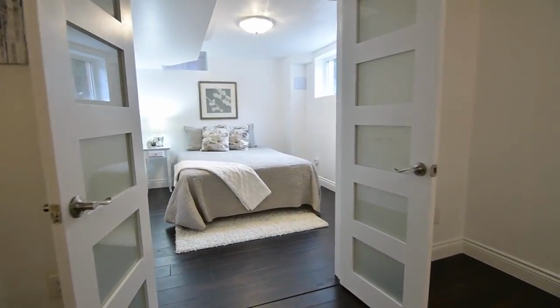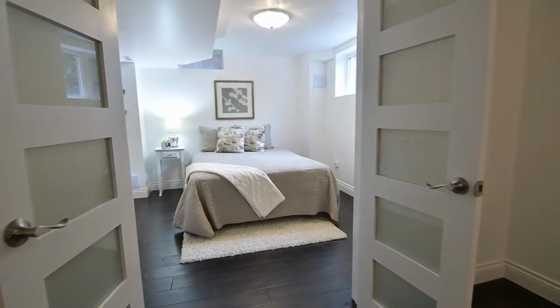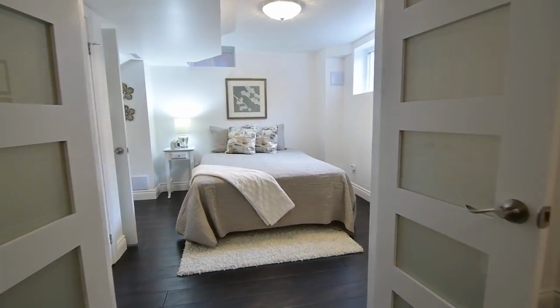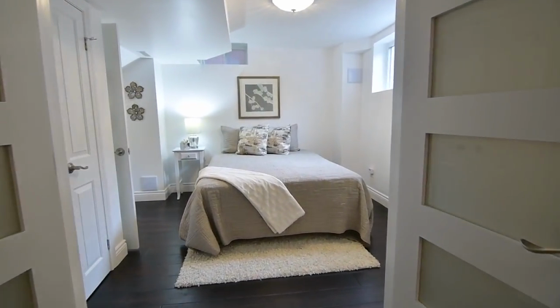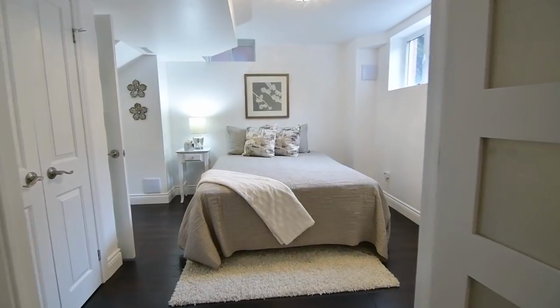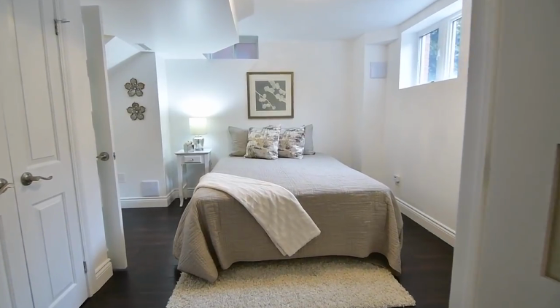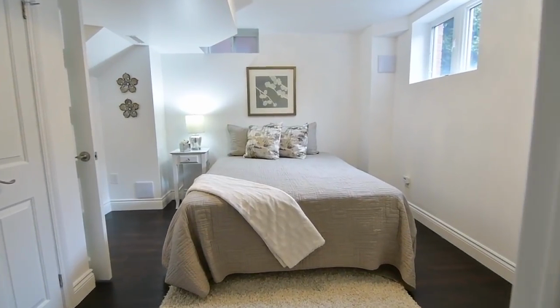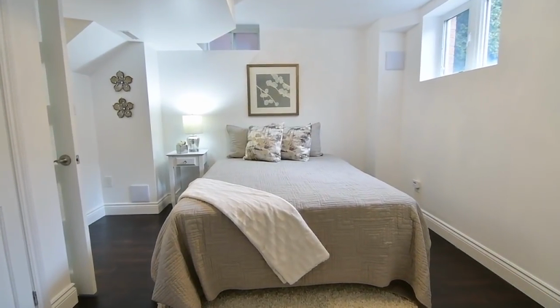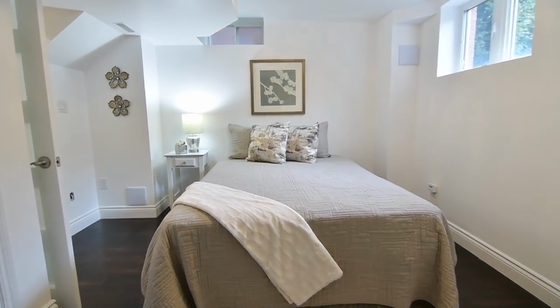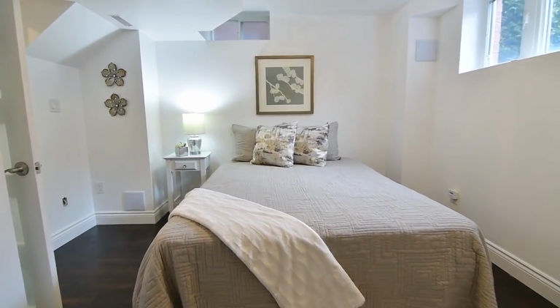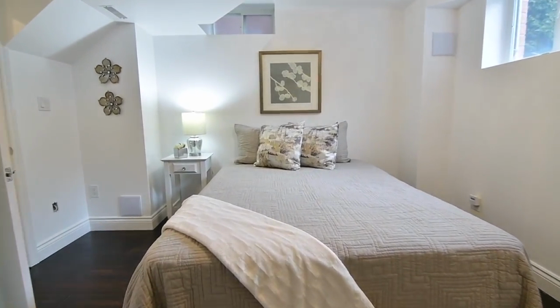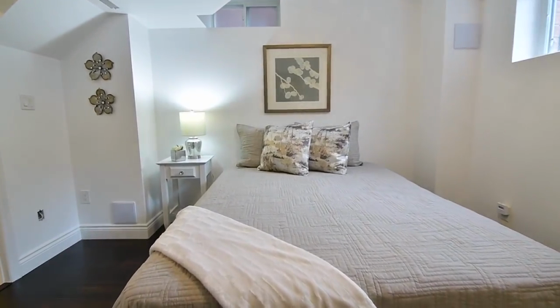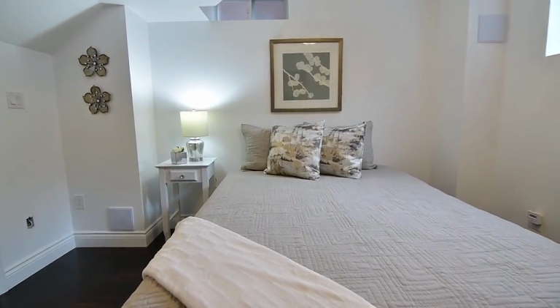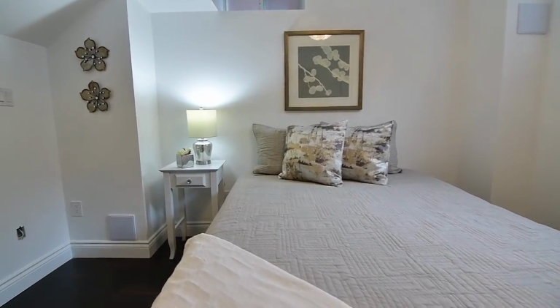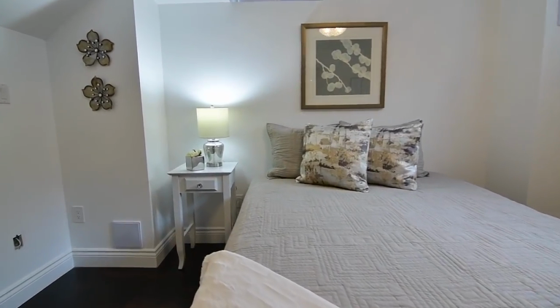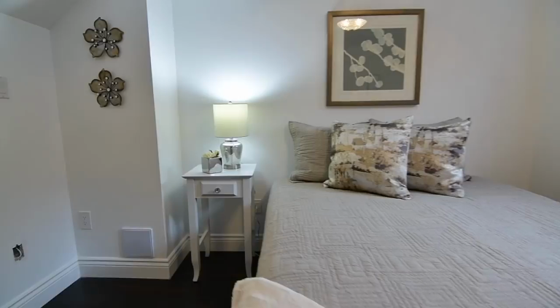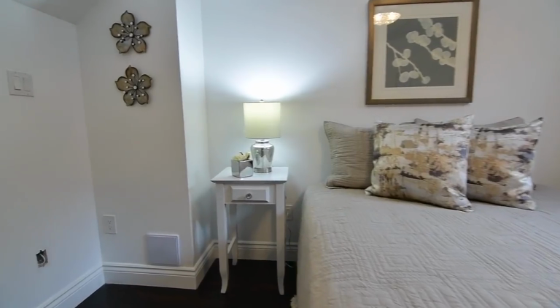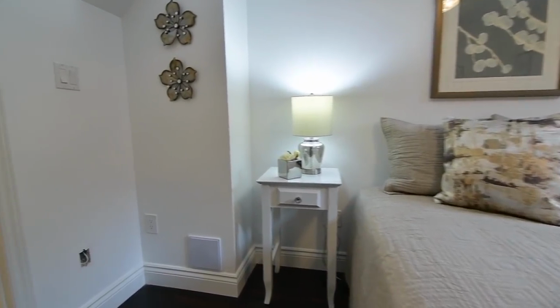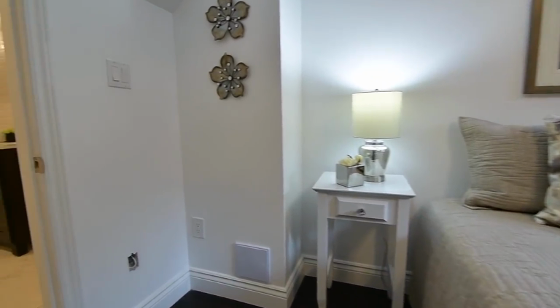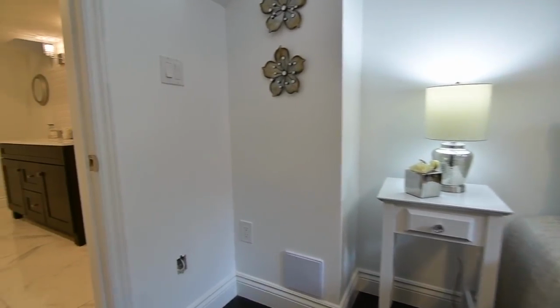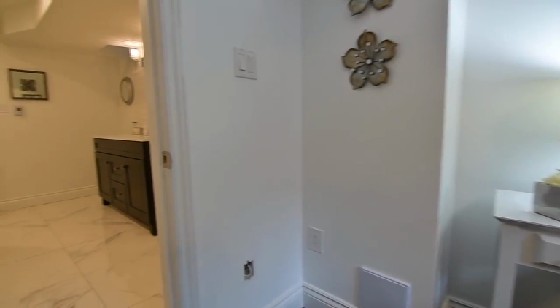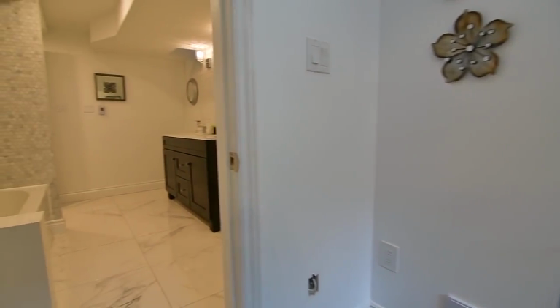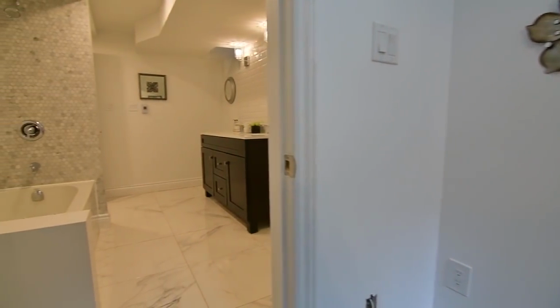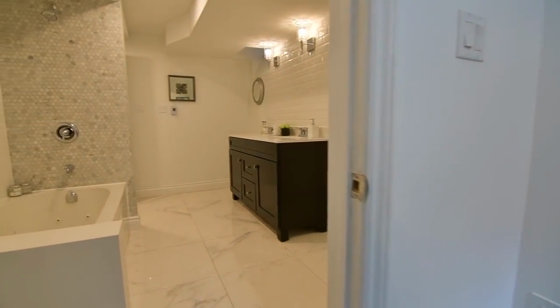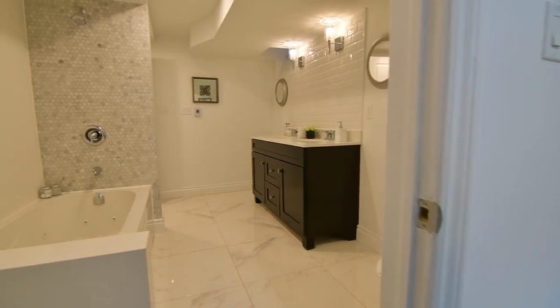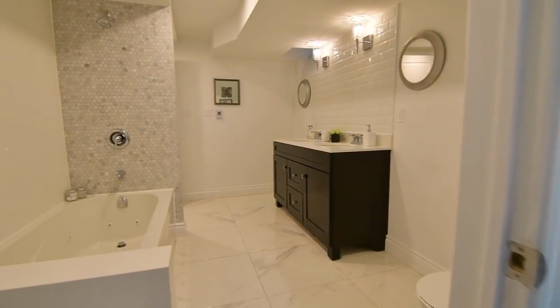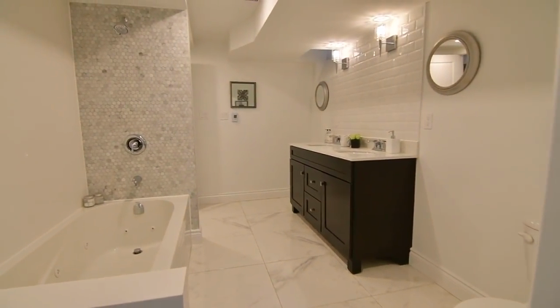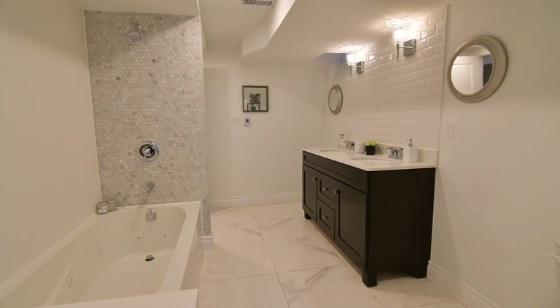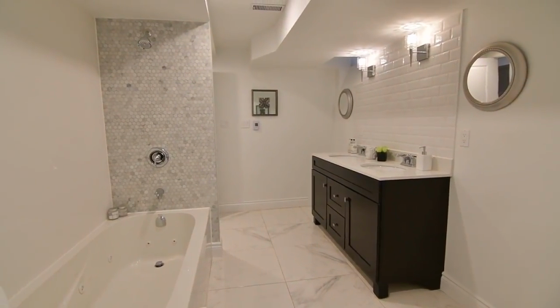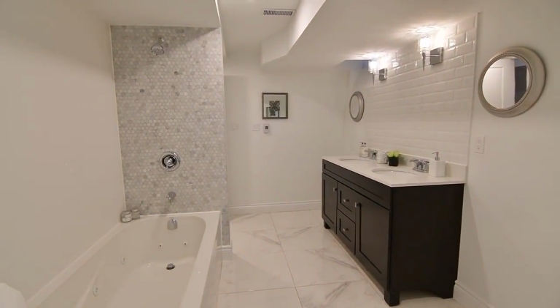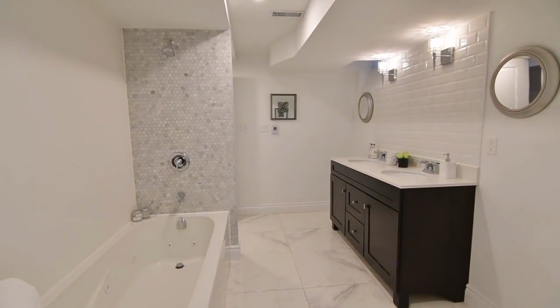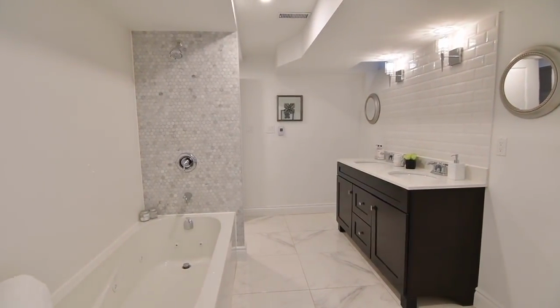This home's fifth bedroom has a double French door entry and a double closet, and also has semi-private access to the washroom, which additionally features a jetted whirlpool tub and a vanity with quartz counter and undermount basins.